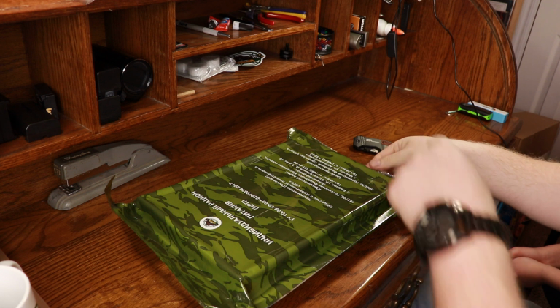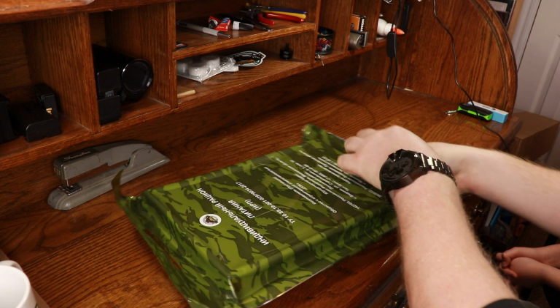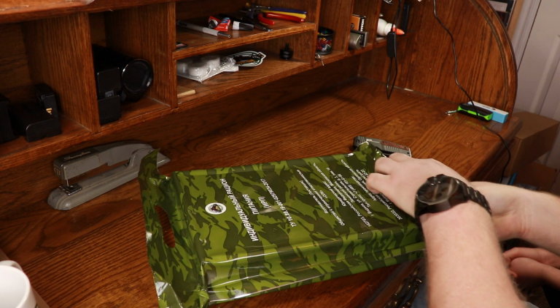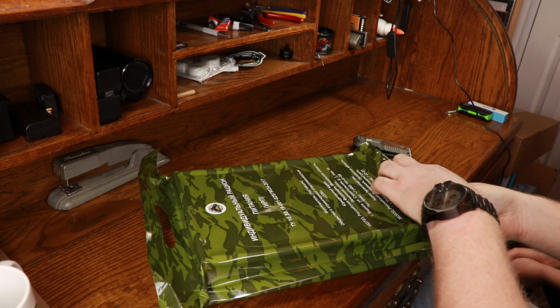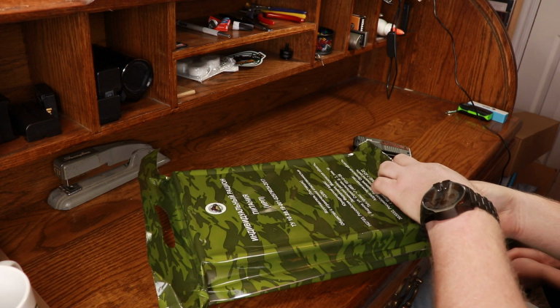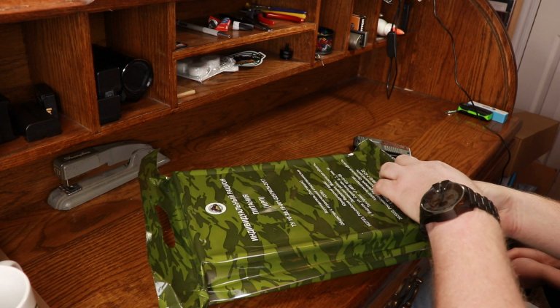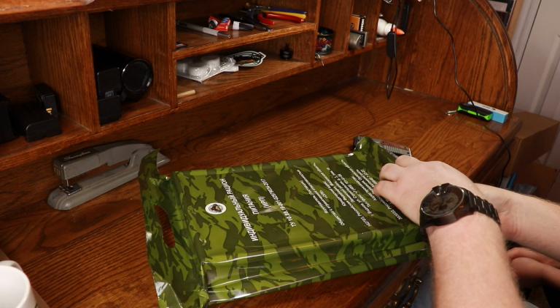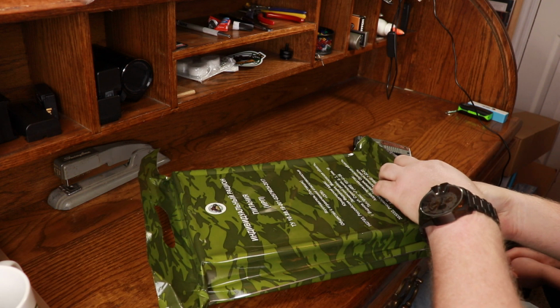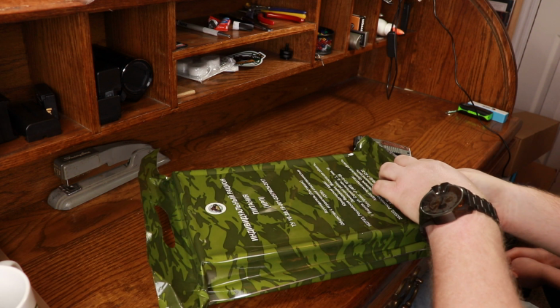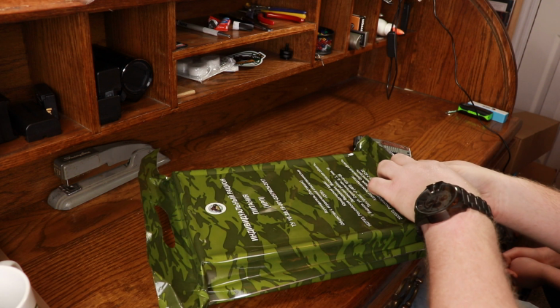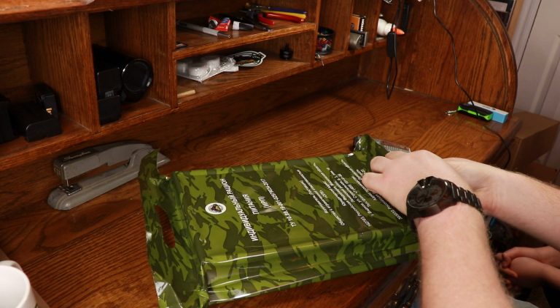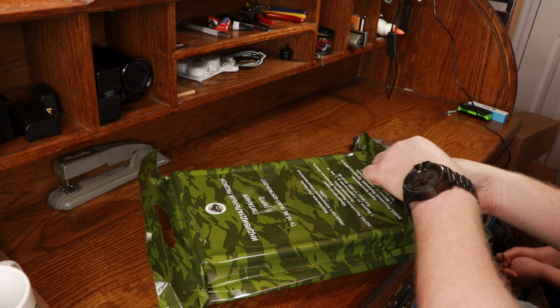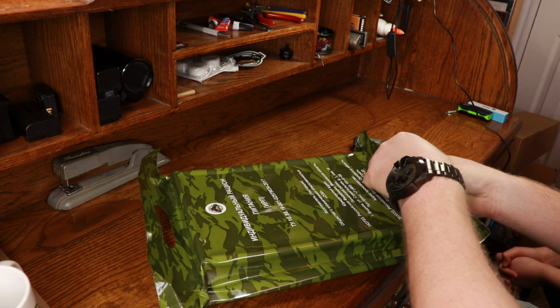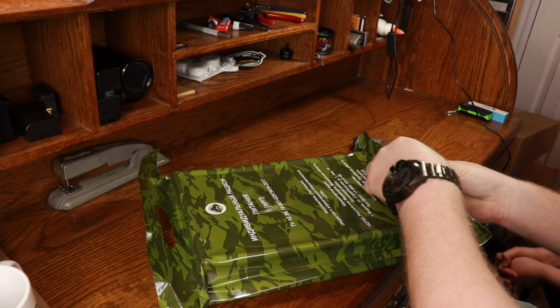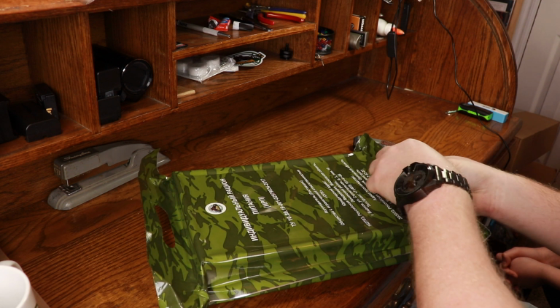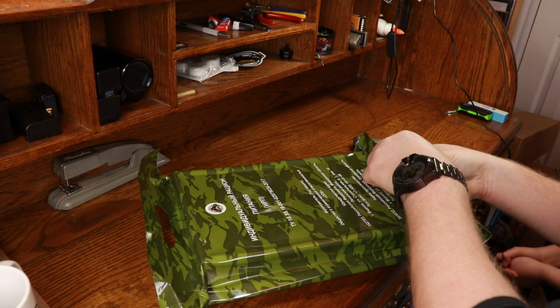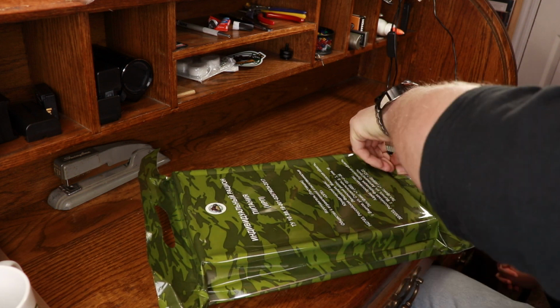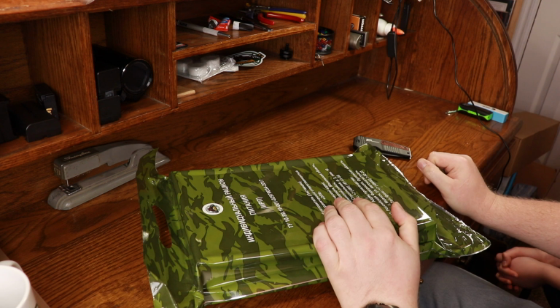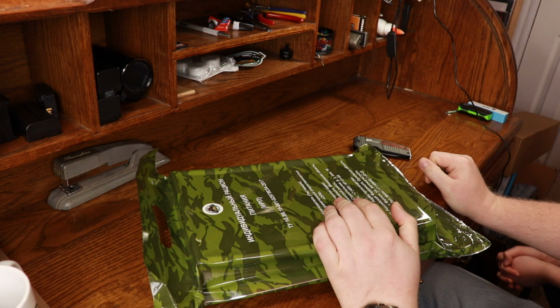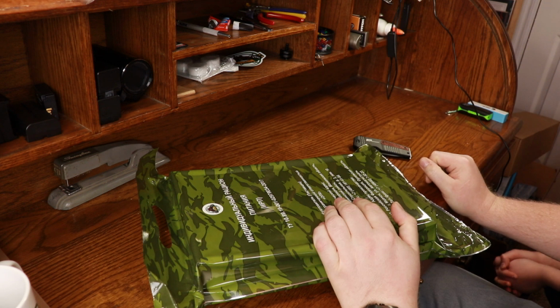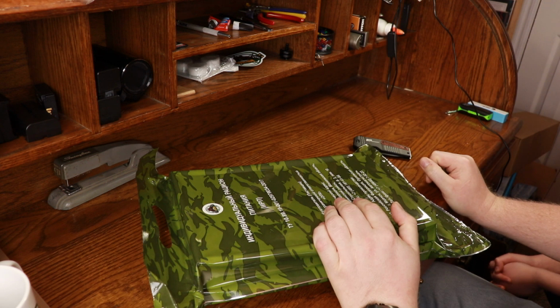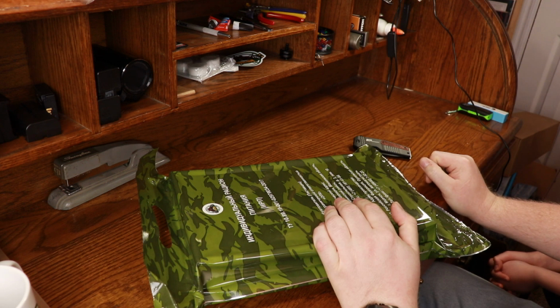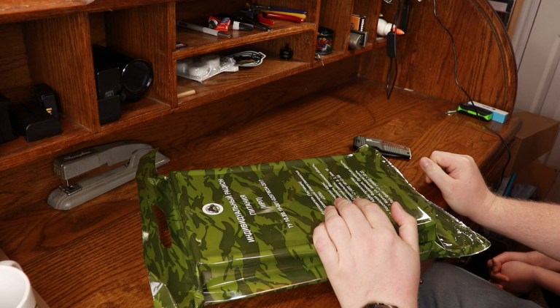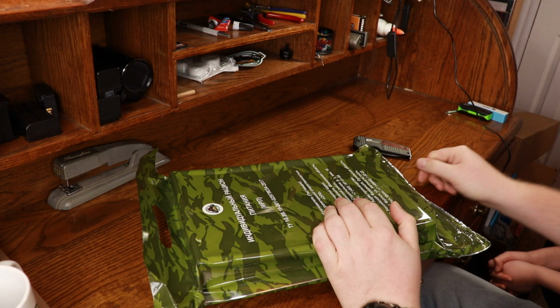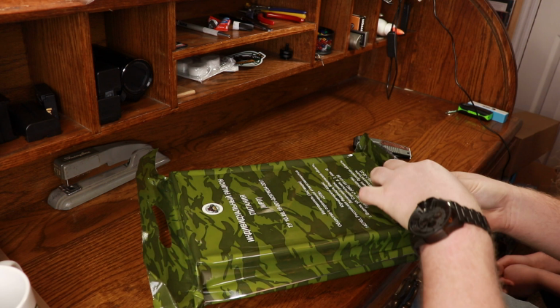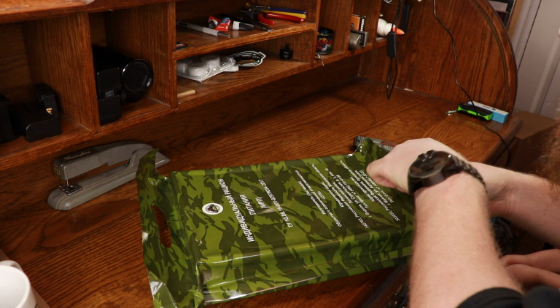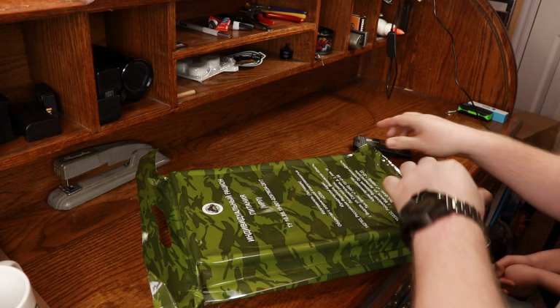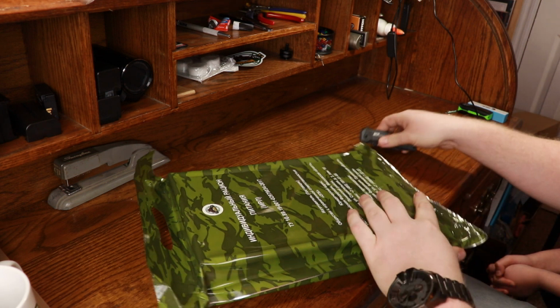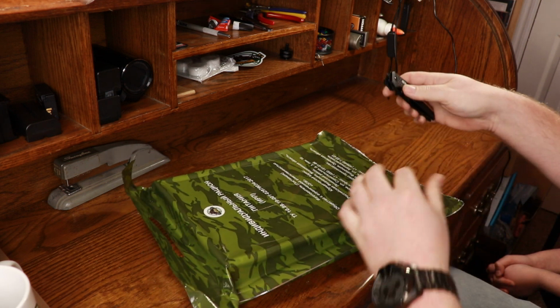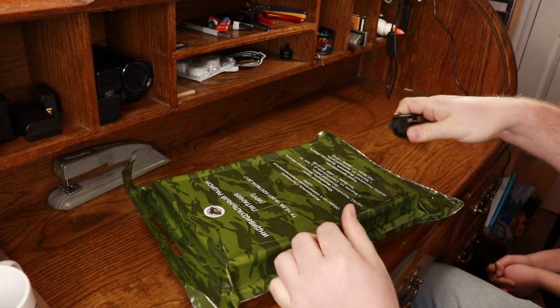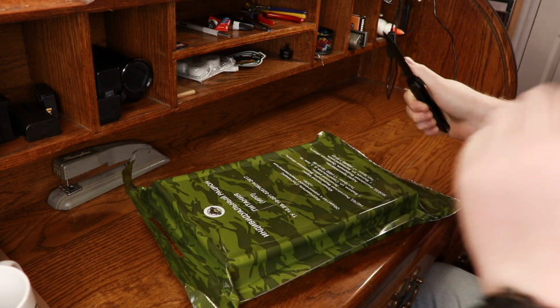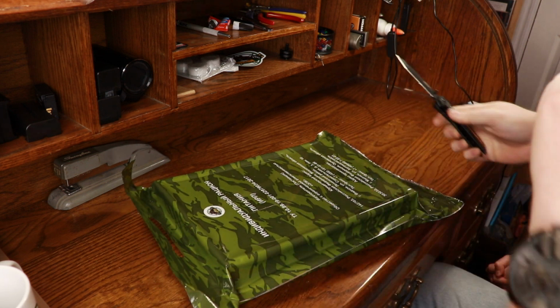What do you think is going to be in here, son? Food. Hey, you're probably right. Wow. I'm going to have to use a knife. I can't do it.